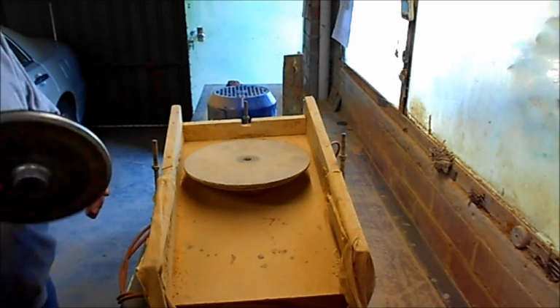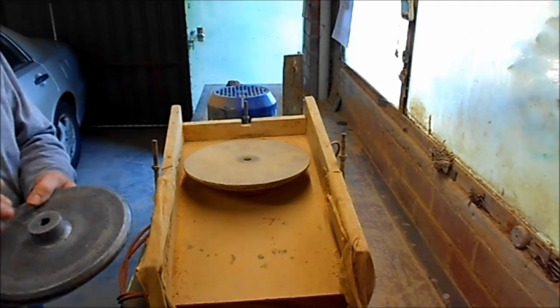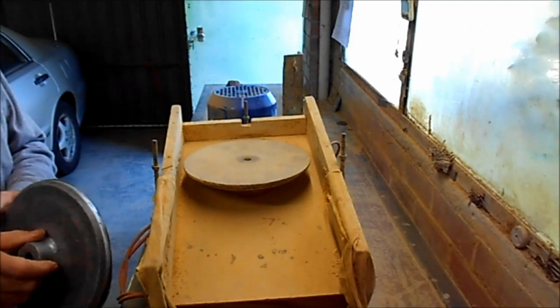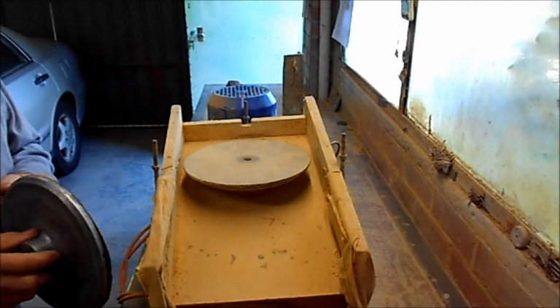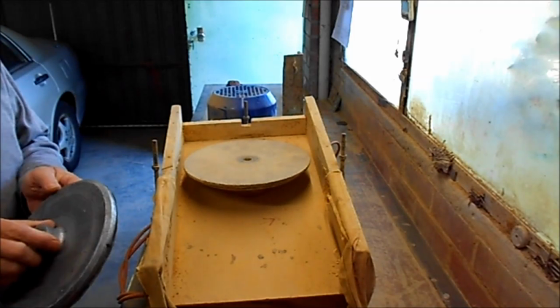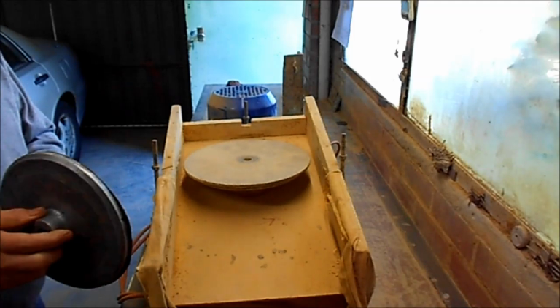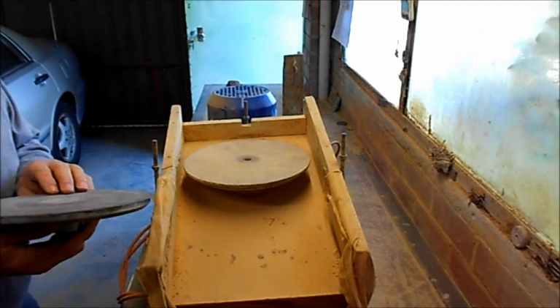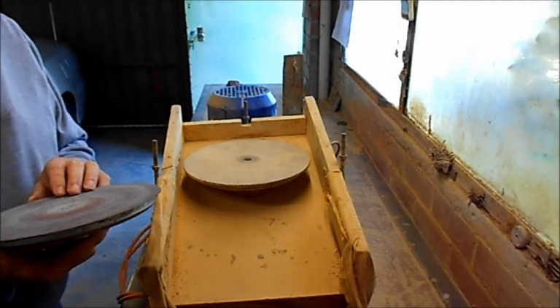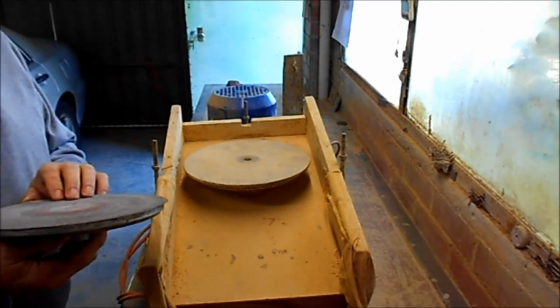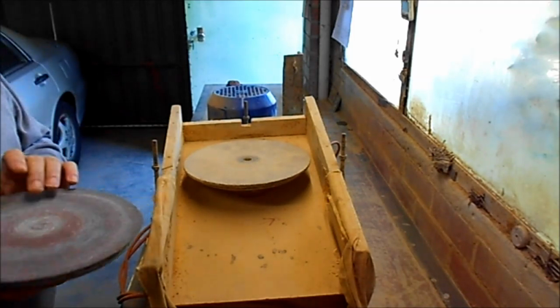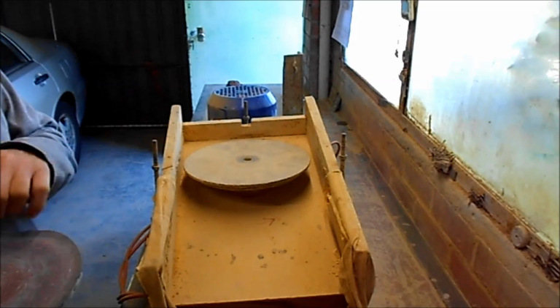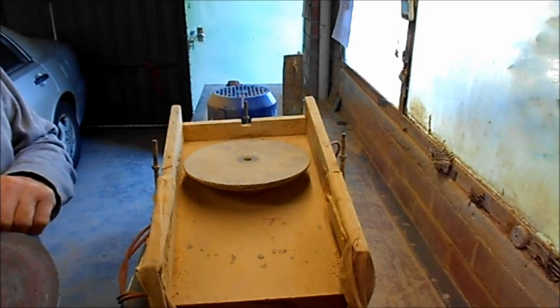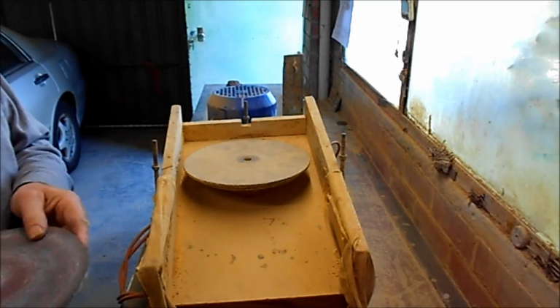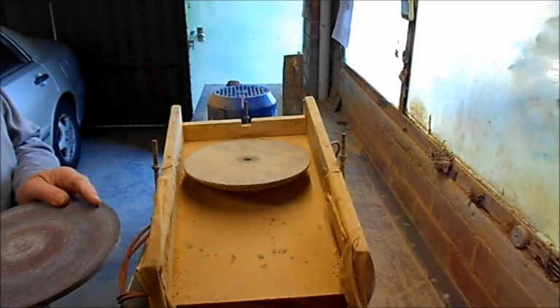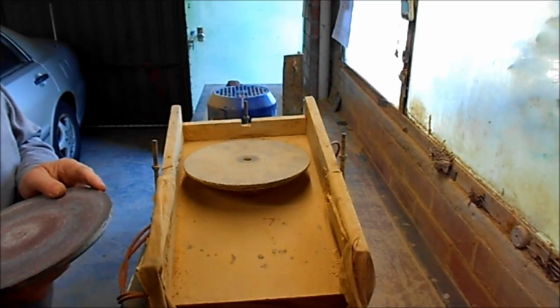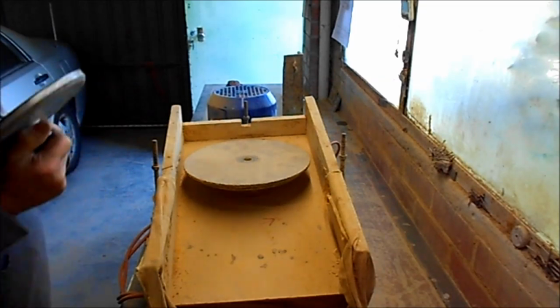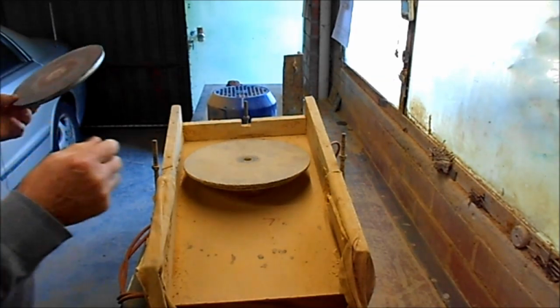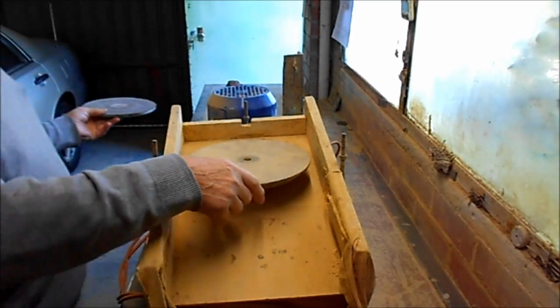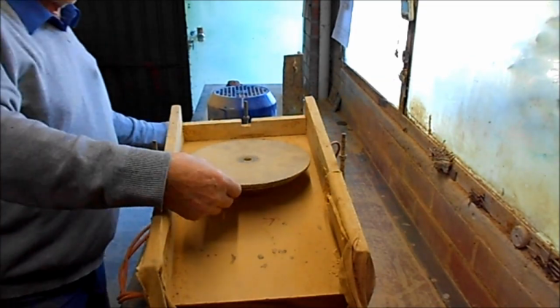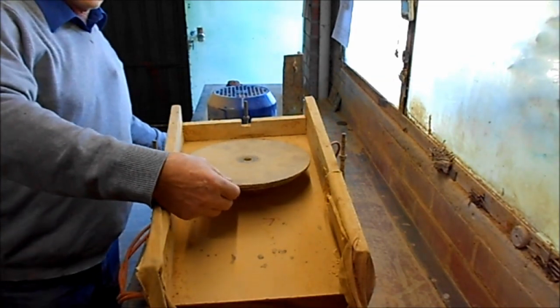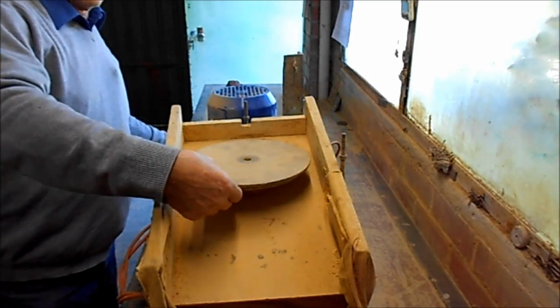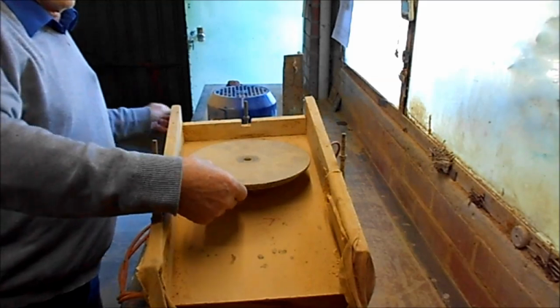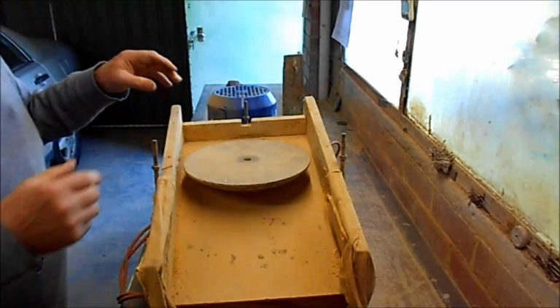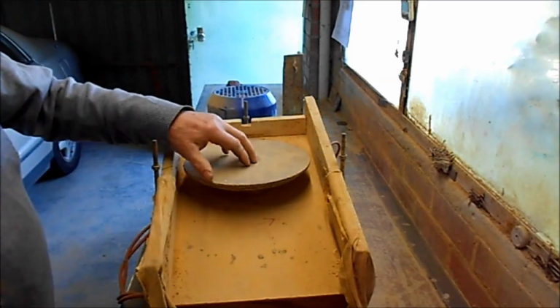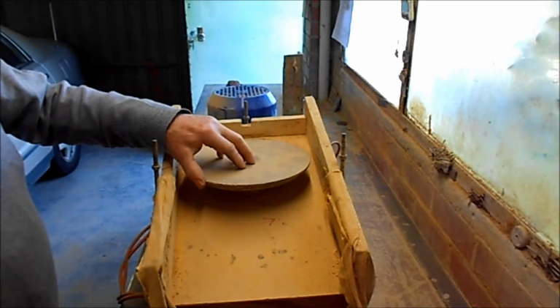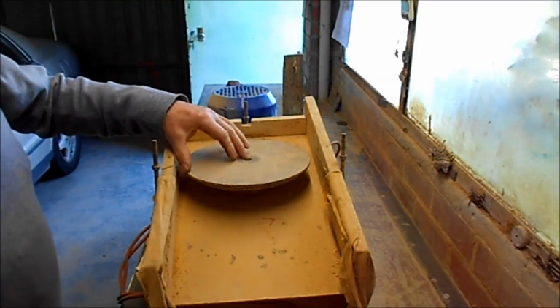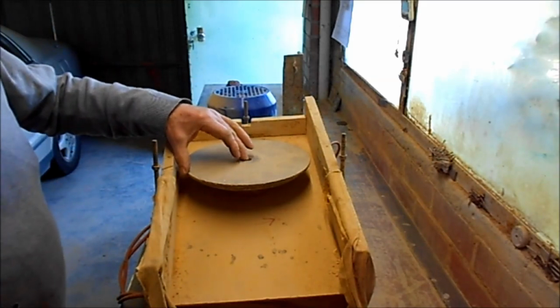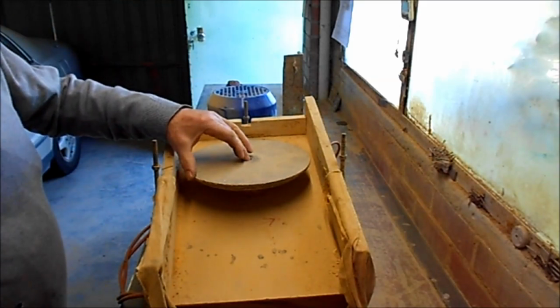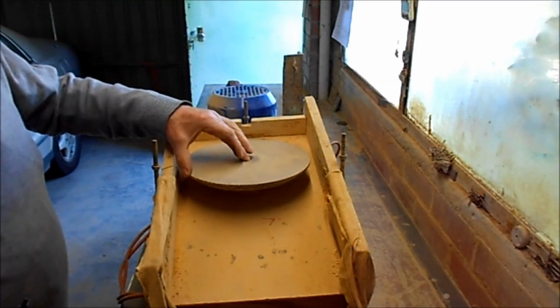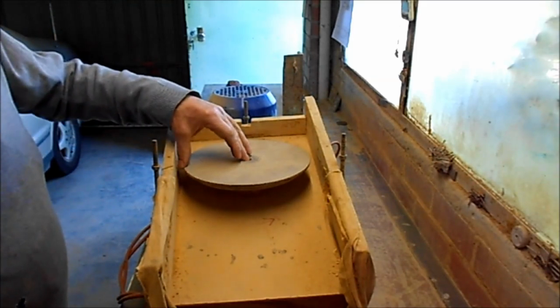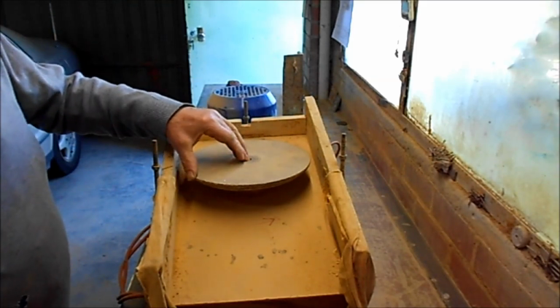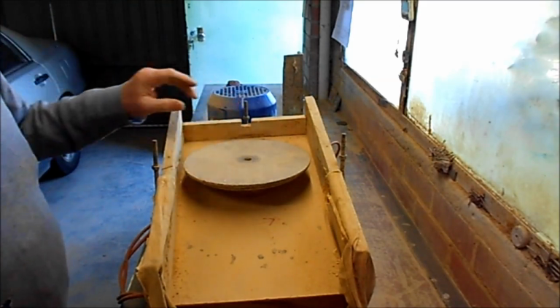It's a sanding disc basically. I made about six of these some years ago, and instead of having abrasive paper on it, it has two thicknesses of a cutoff wheel — a nine inch cutoff wheel.